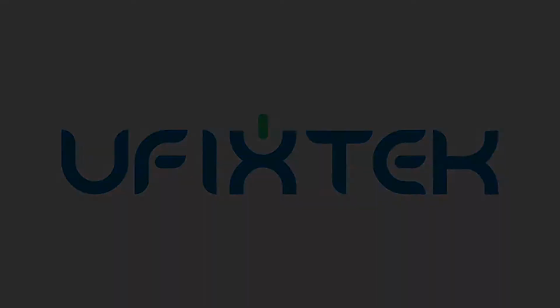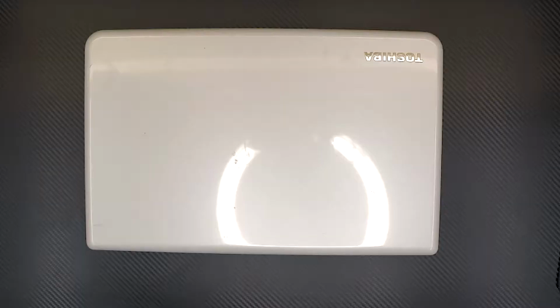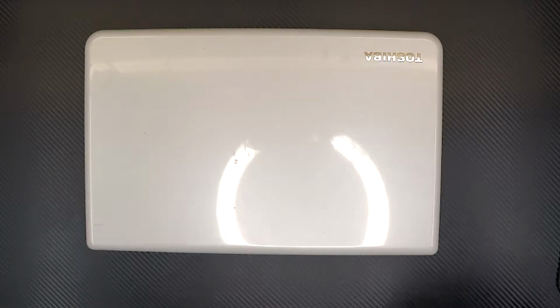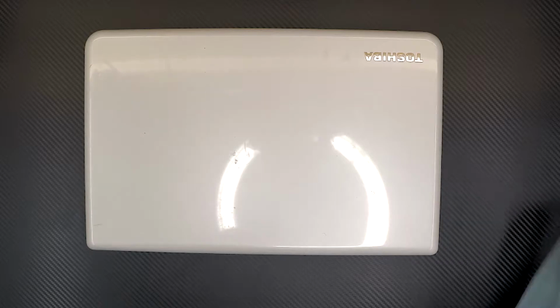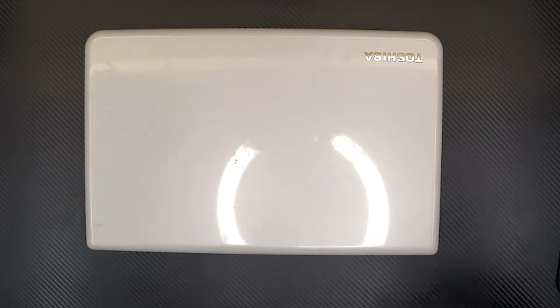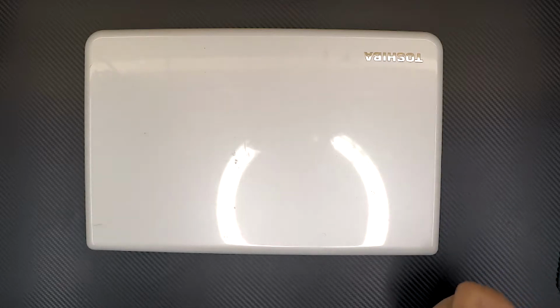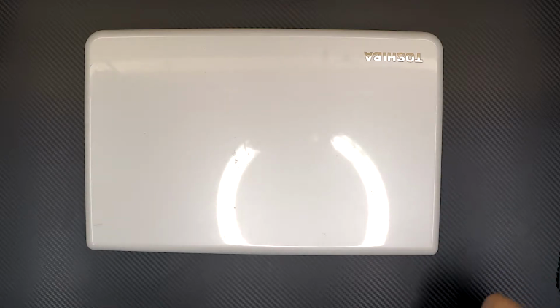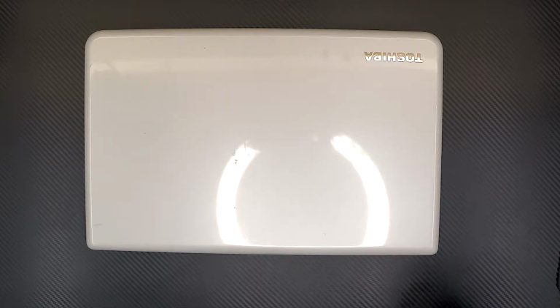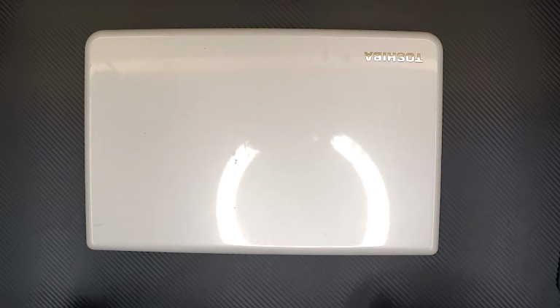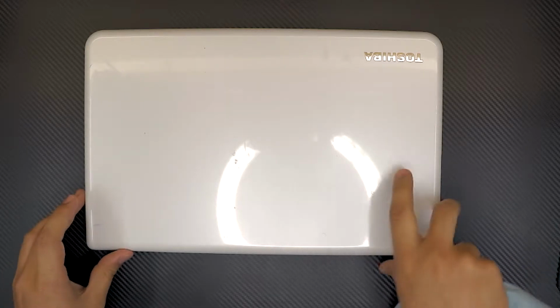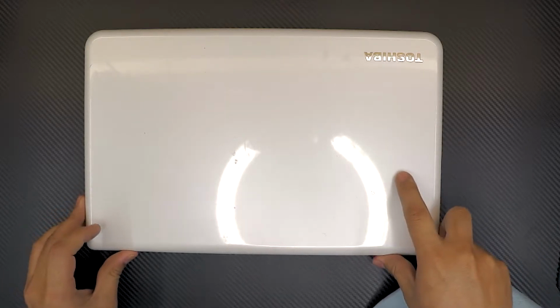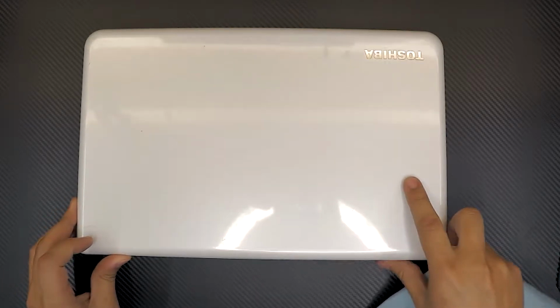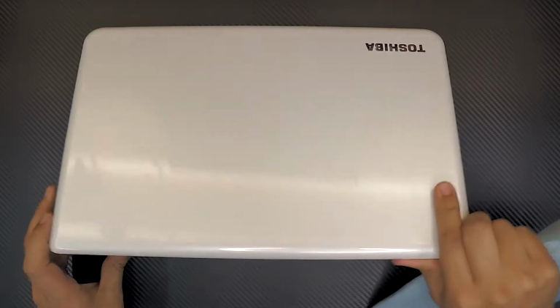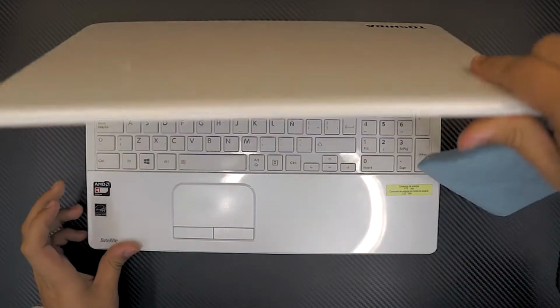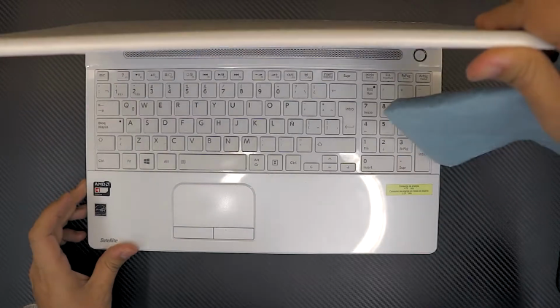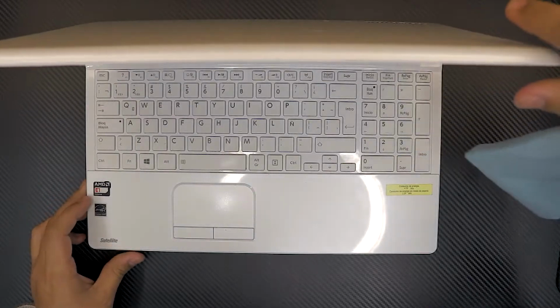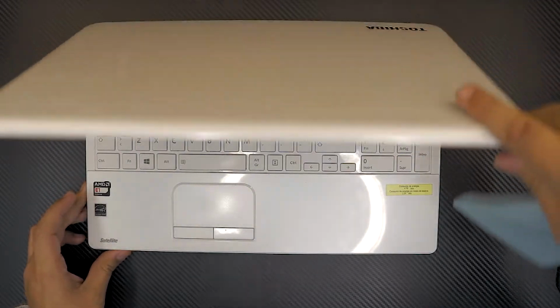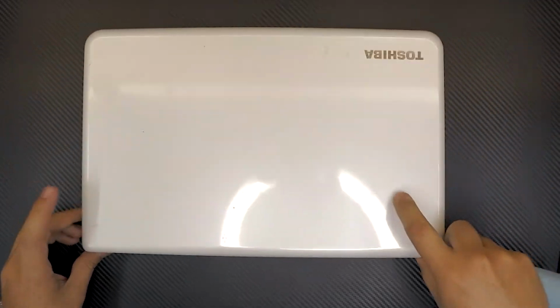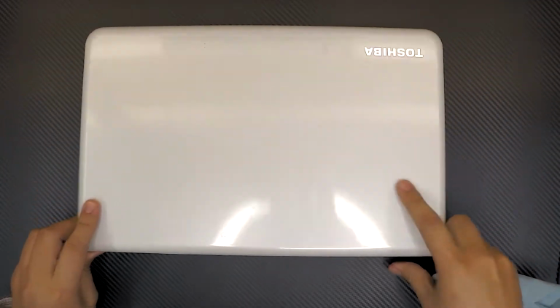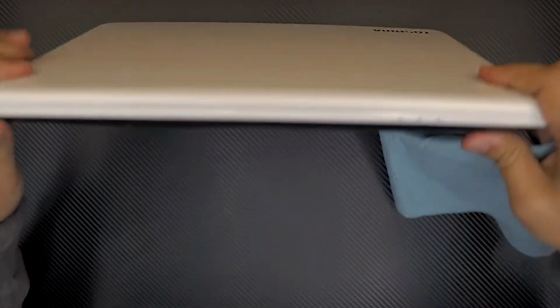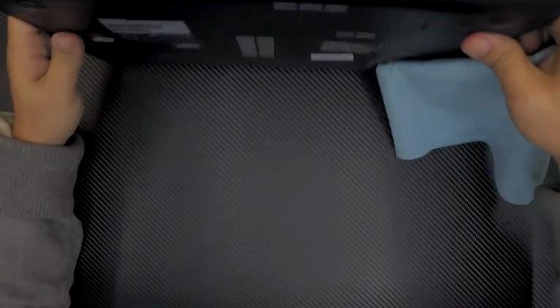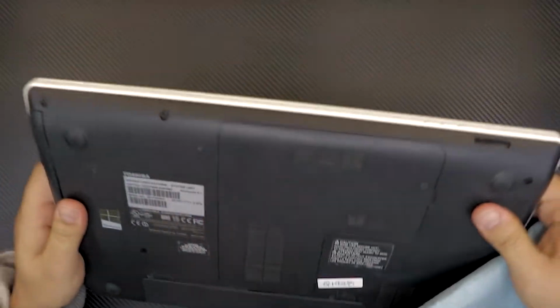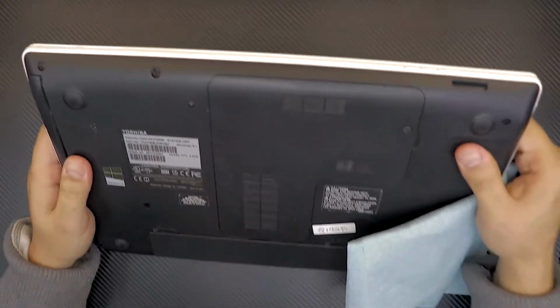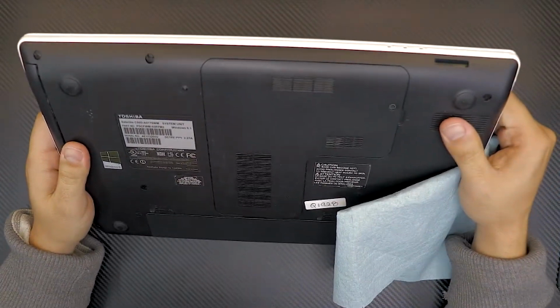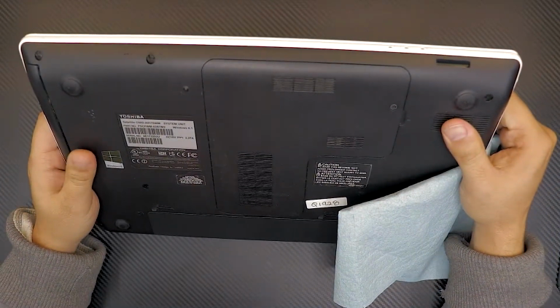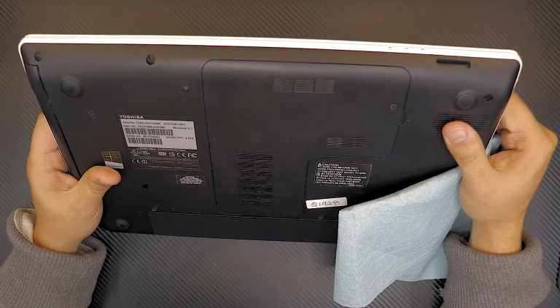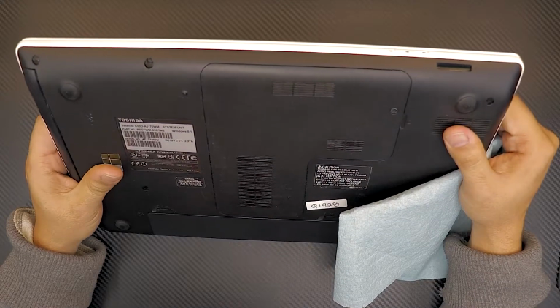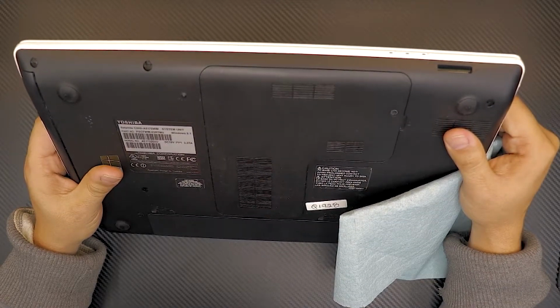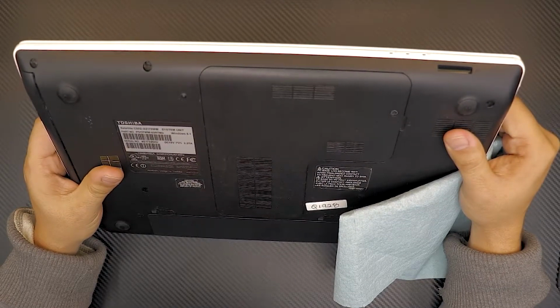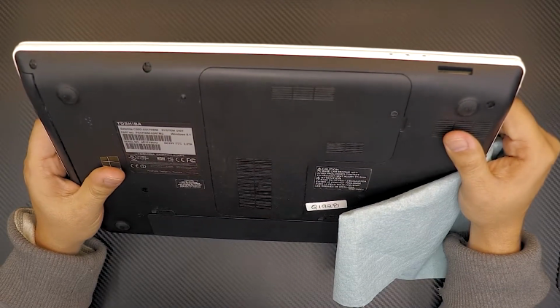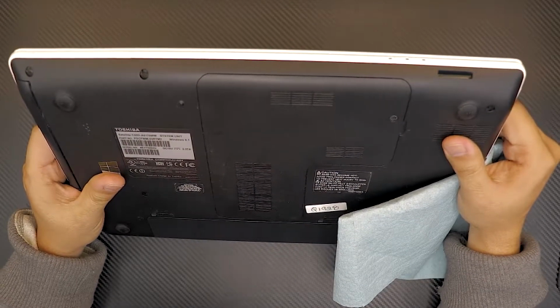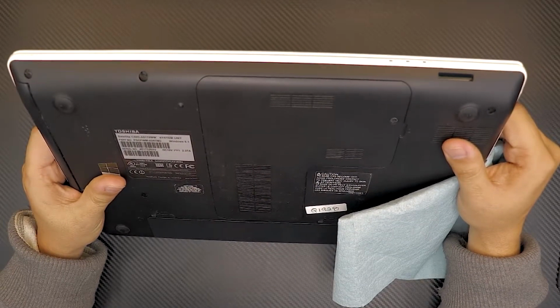Today I'm going to show you guys how to replace your hard drive for your Toshiba laptop. This particular one, the model number is Toshiba Satellite C50D.